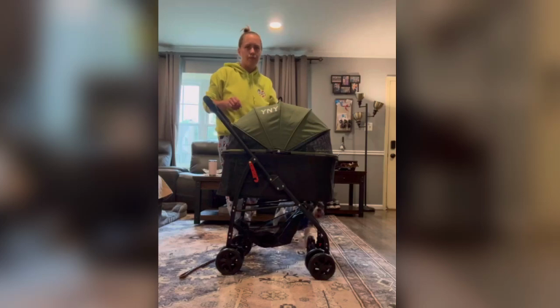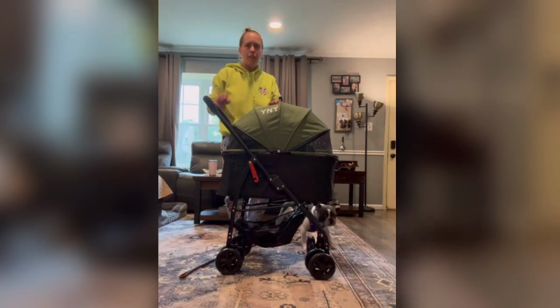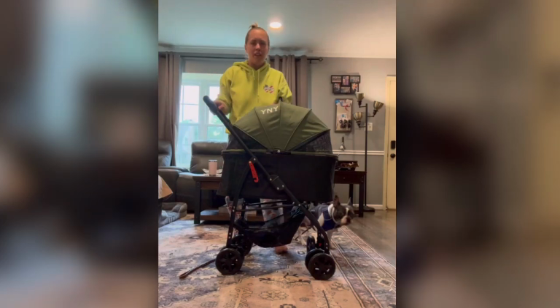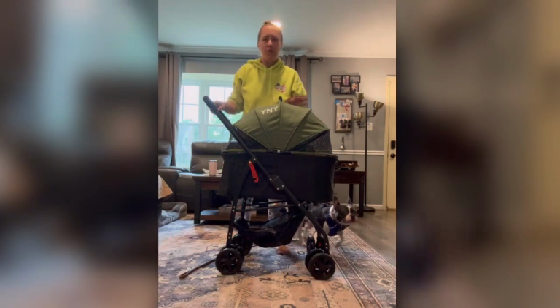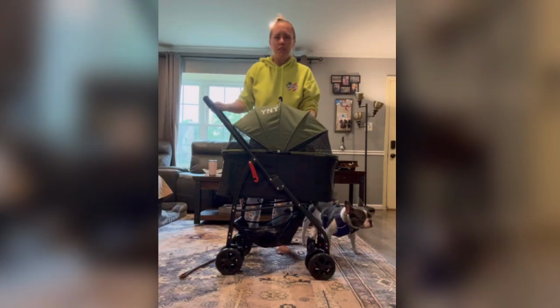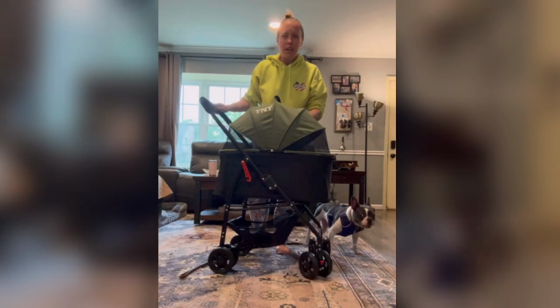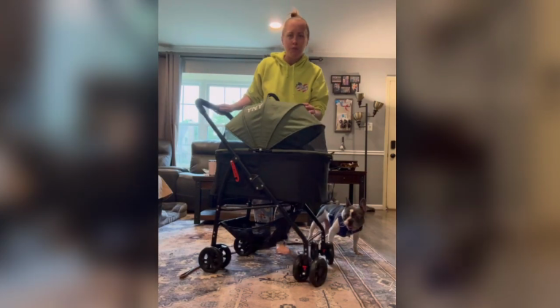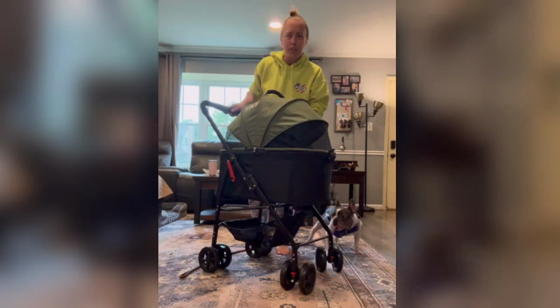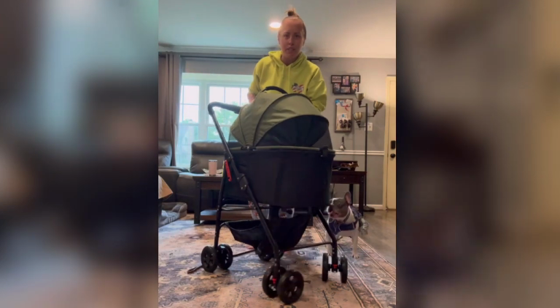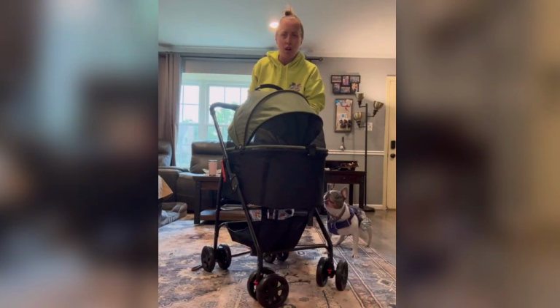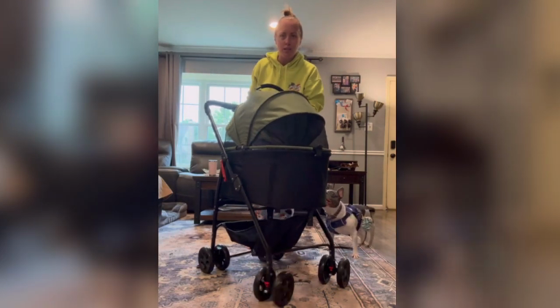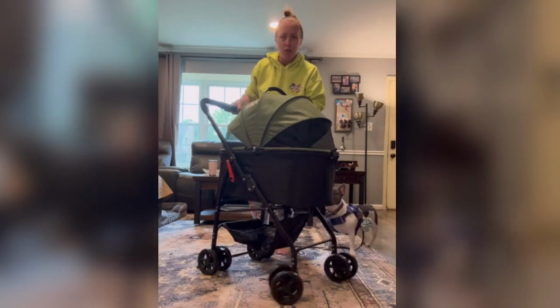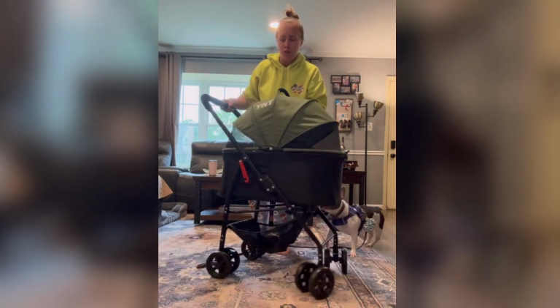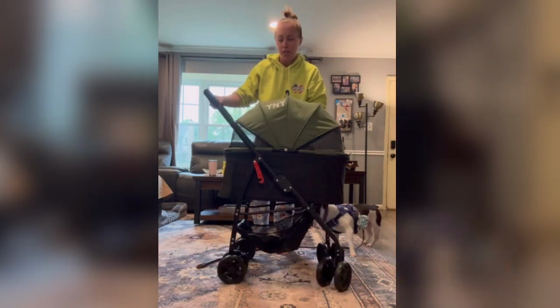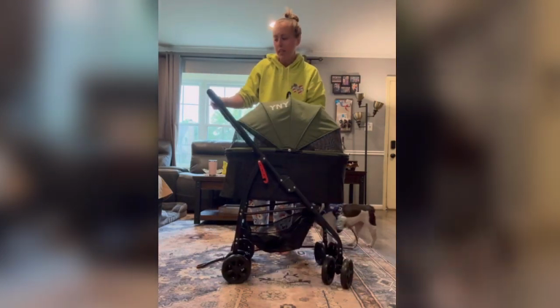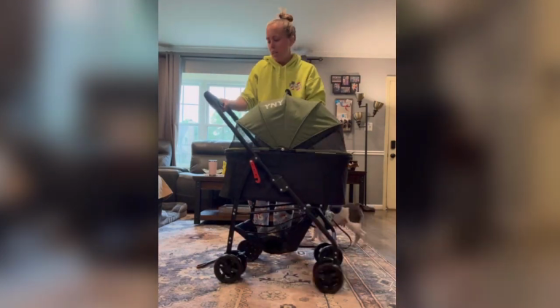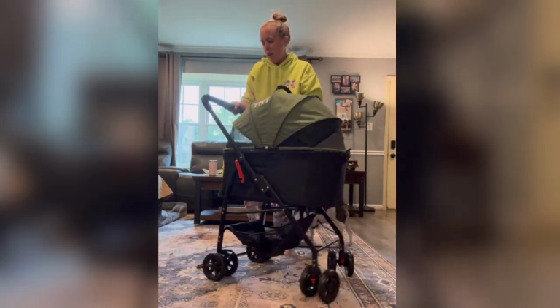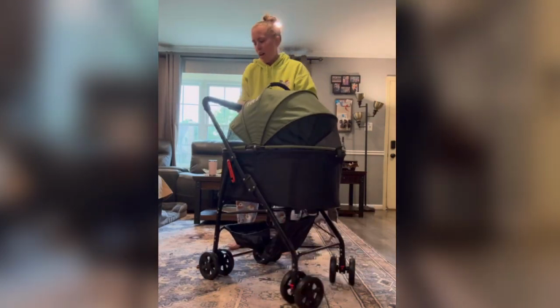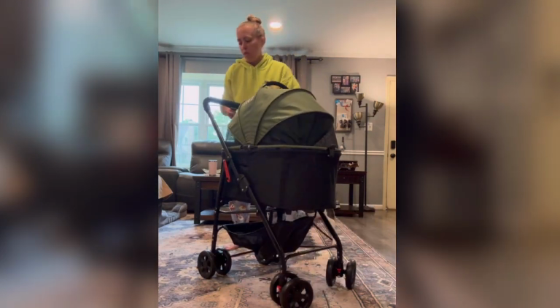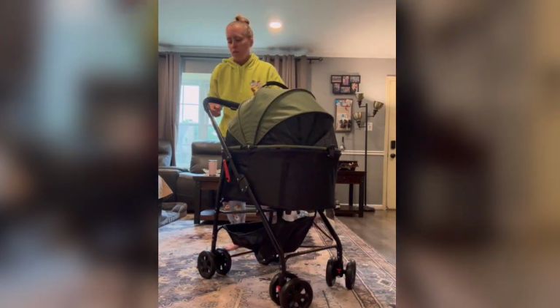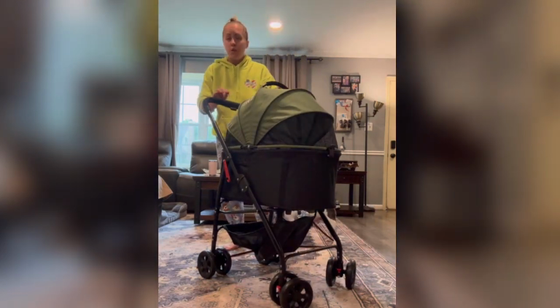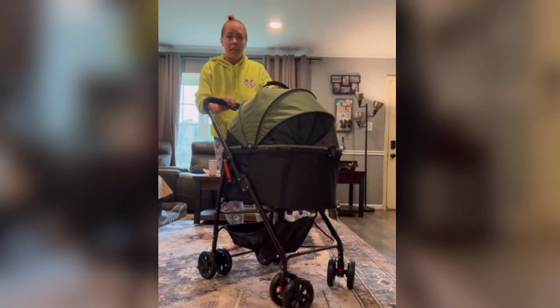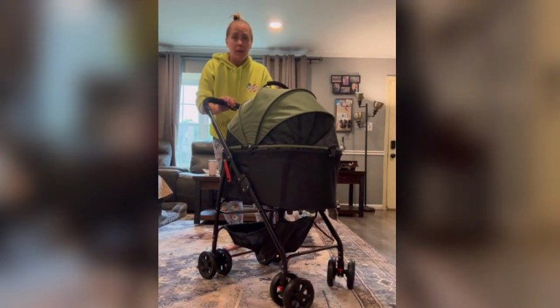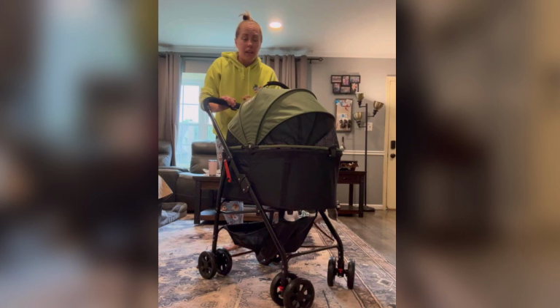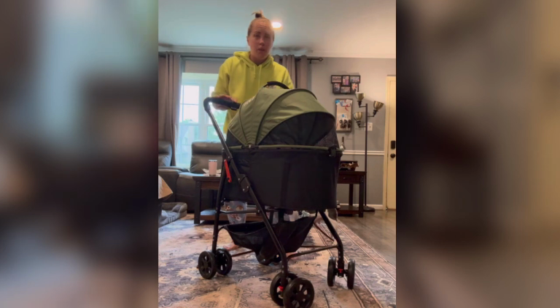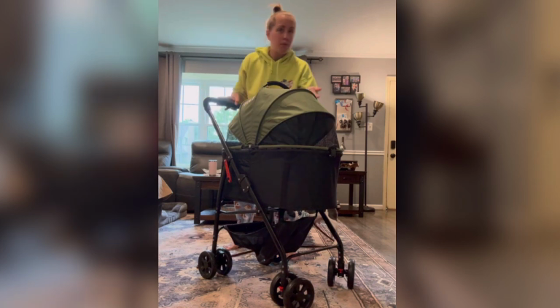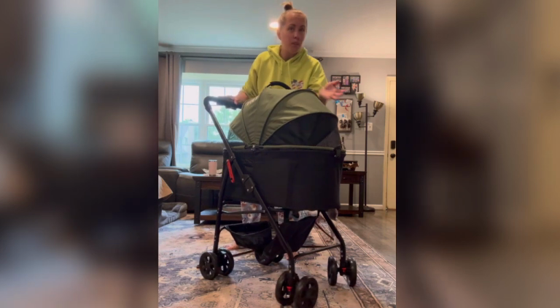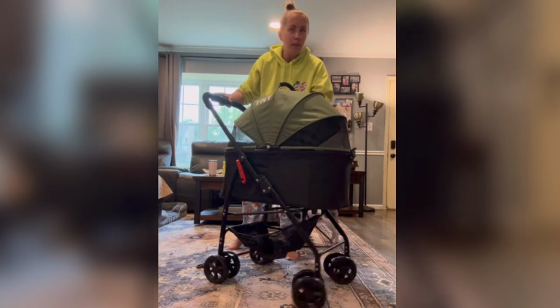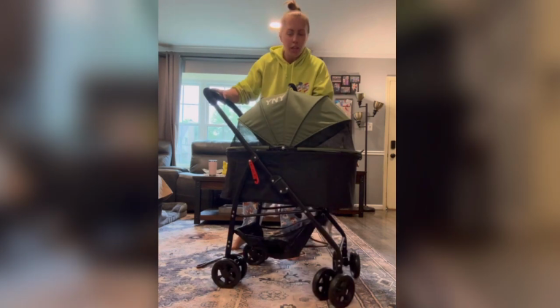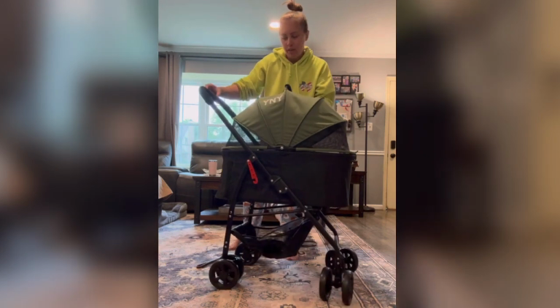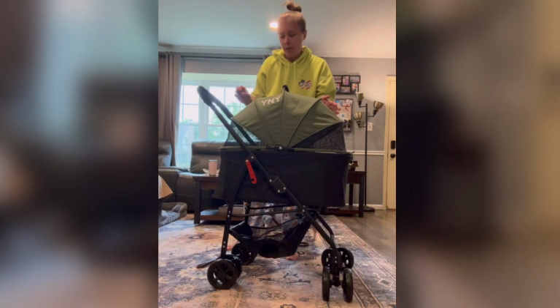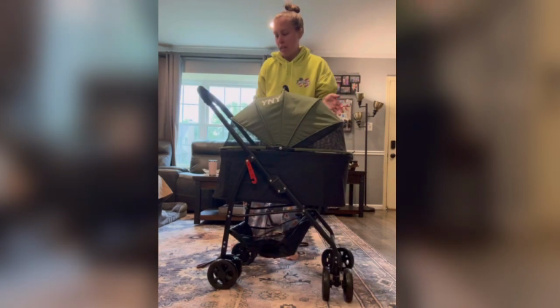Hello everyone, today I'm reviewing this awesome dog stroller. I will tell you what I like about it and maybe something that I would change if there's anything.